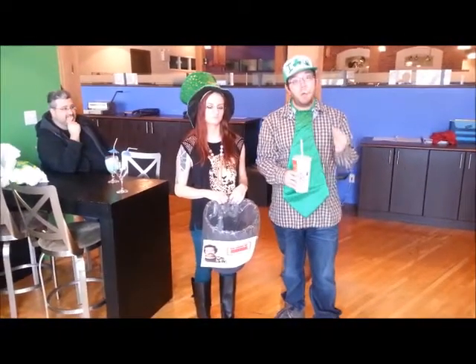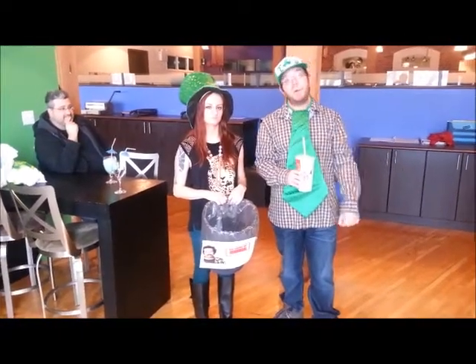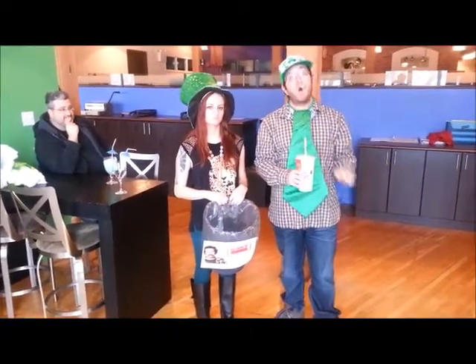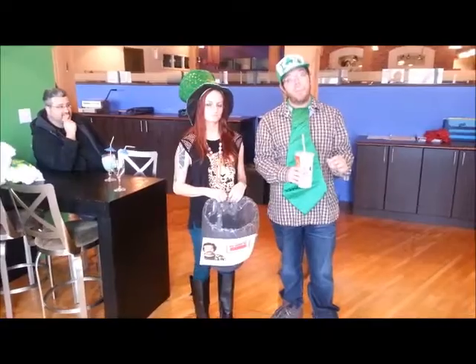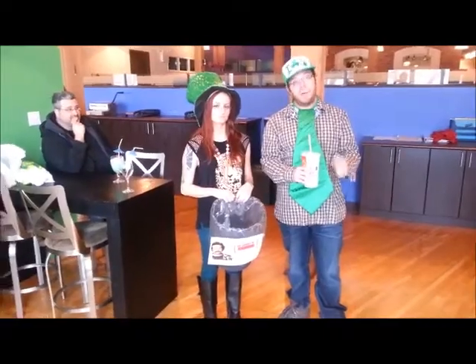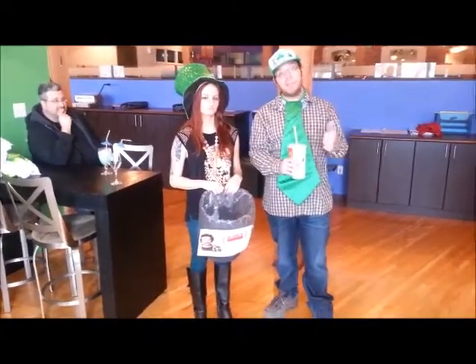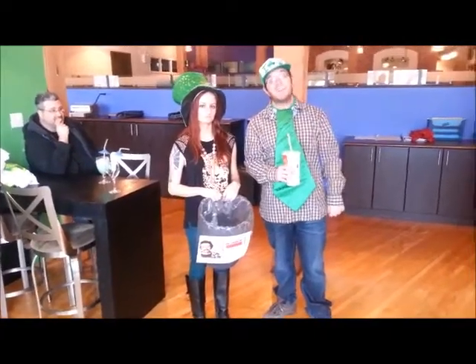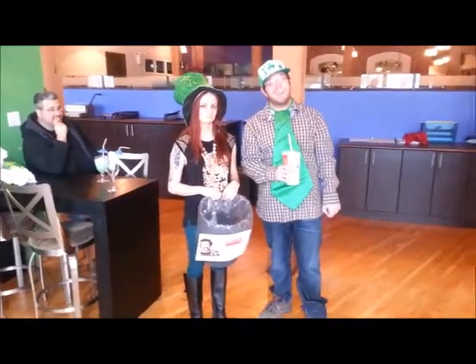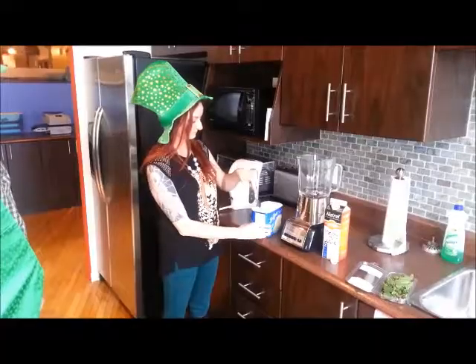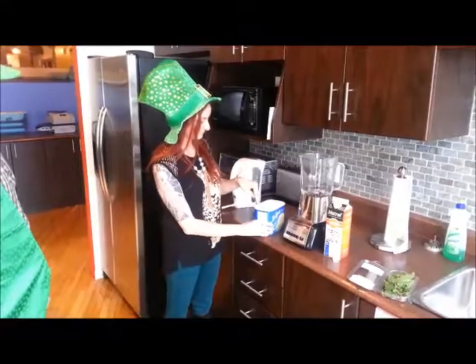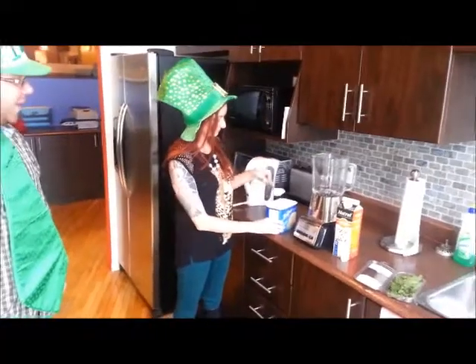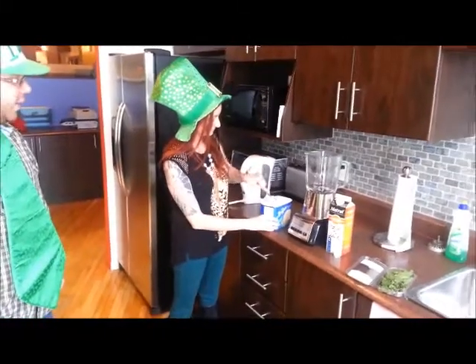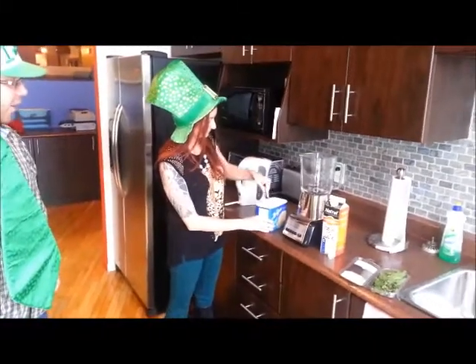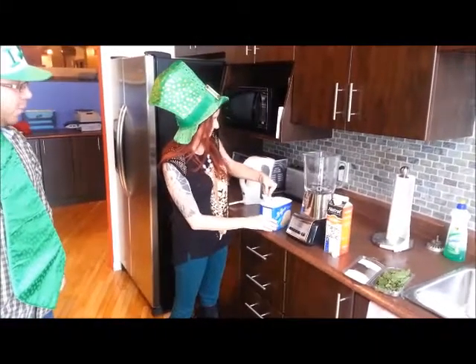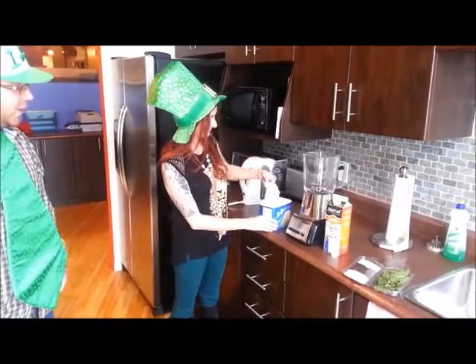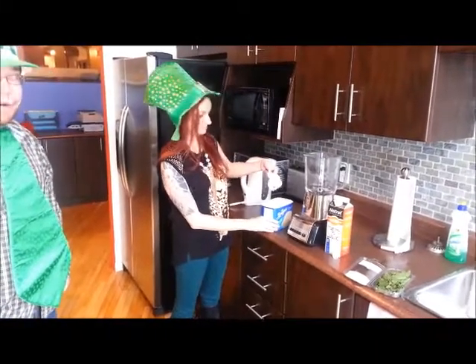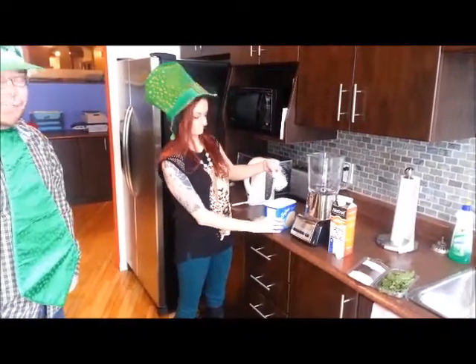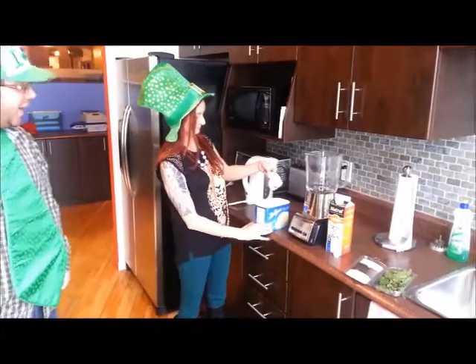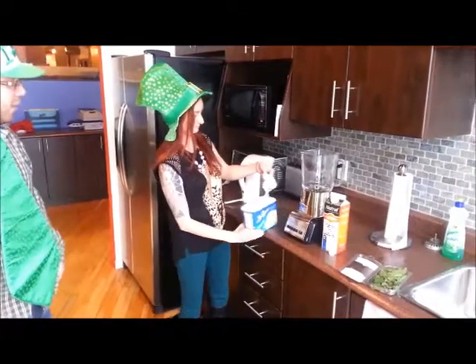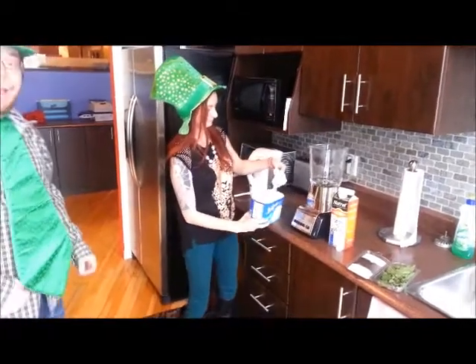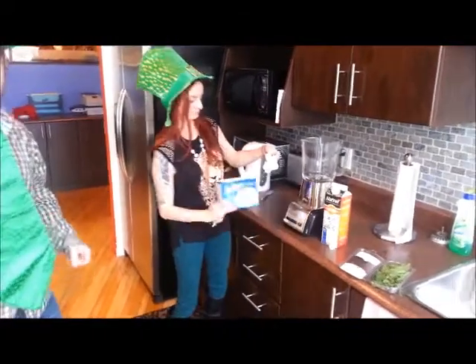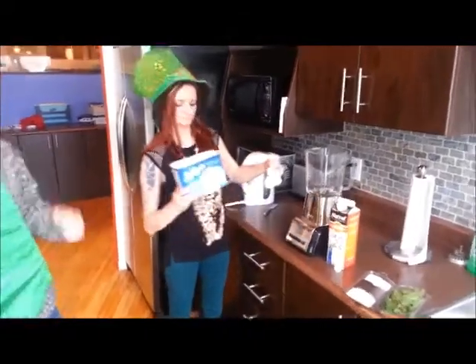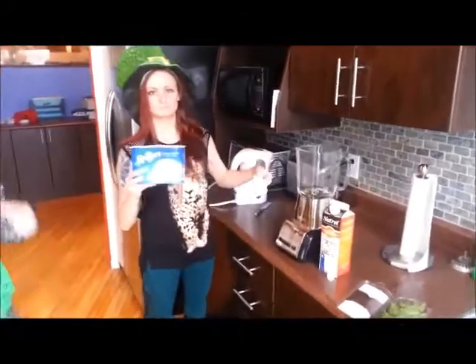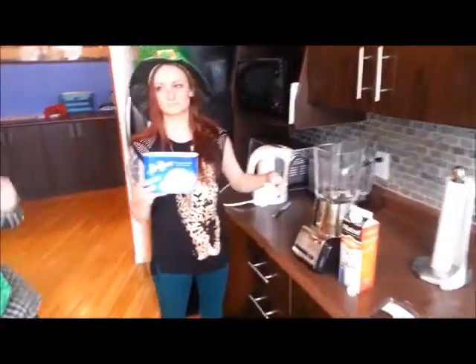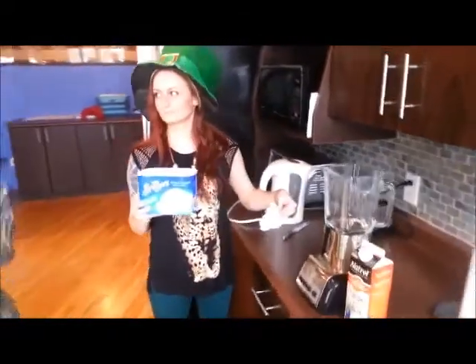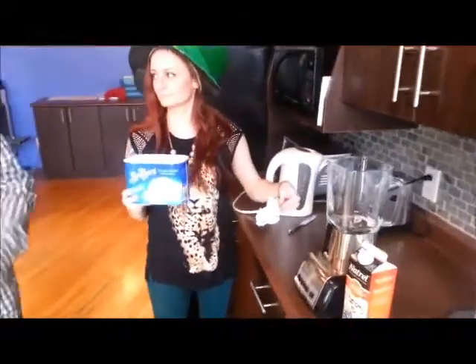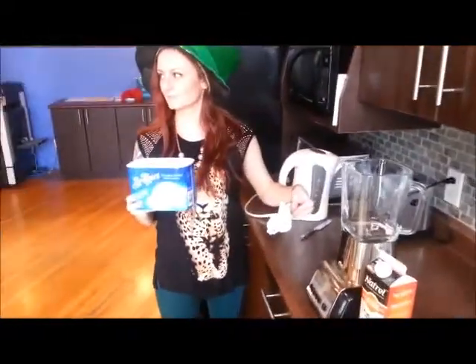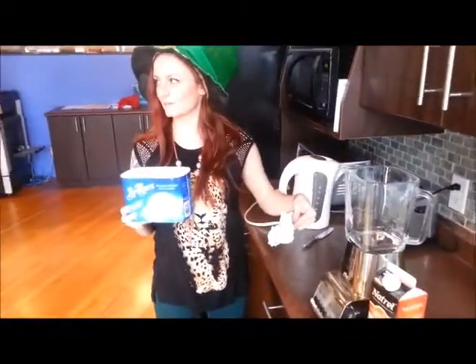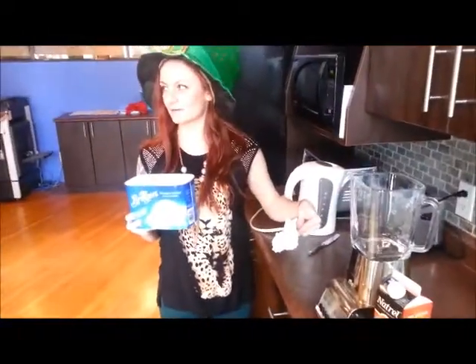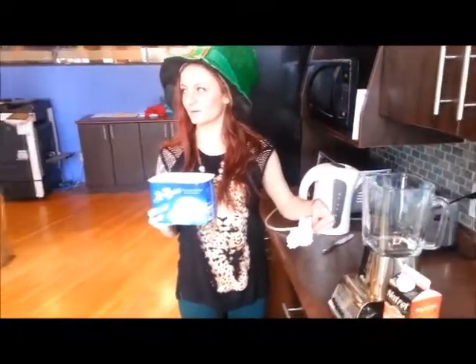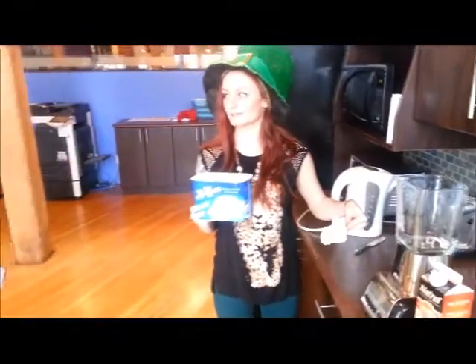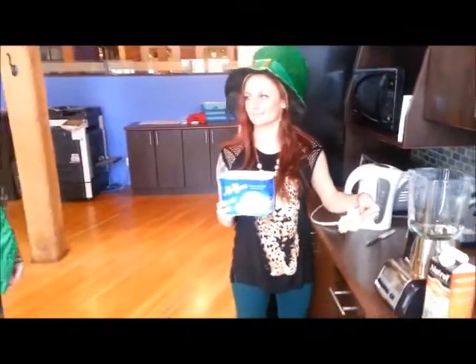We're going to make our own homemade one. Let's see how it's done. So Julie's getting ready for our homemade Shamrock Shake, and we're going to have a shake it off. Shake it off. We talked about you not doing that.